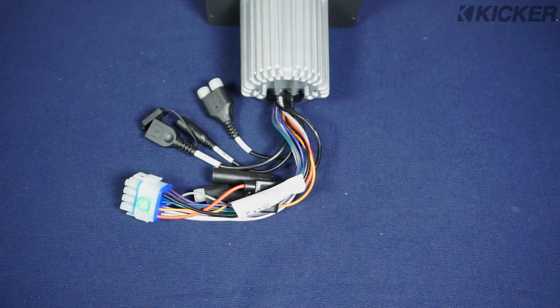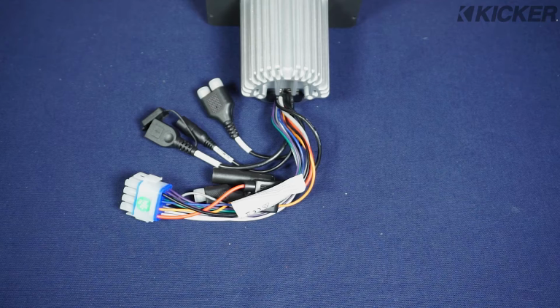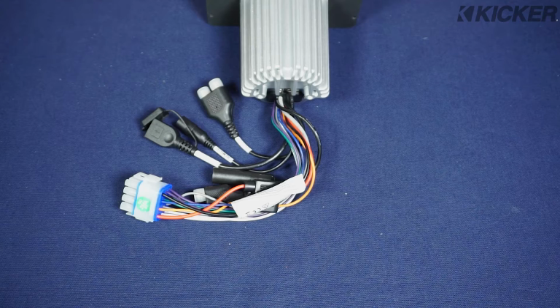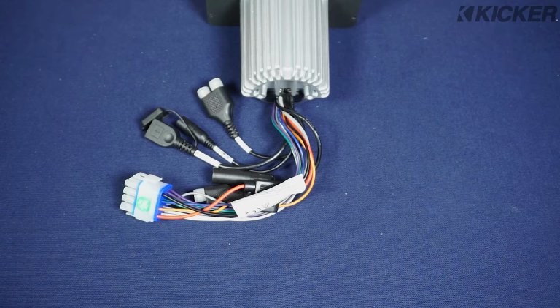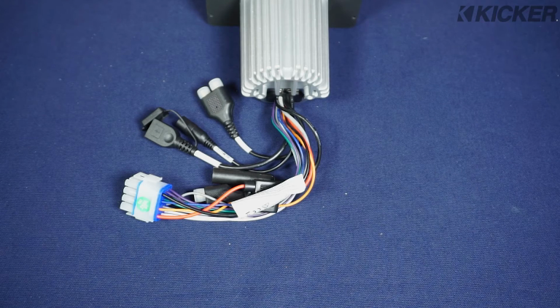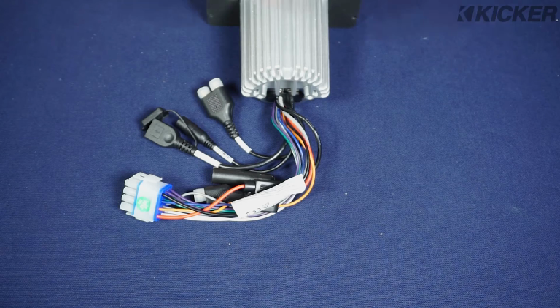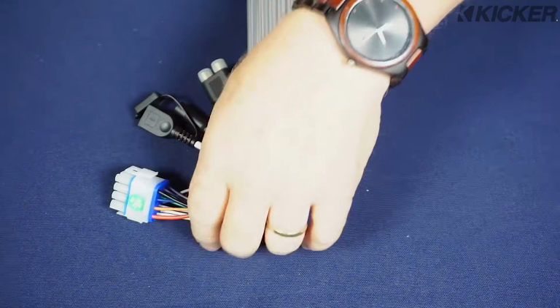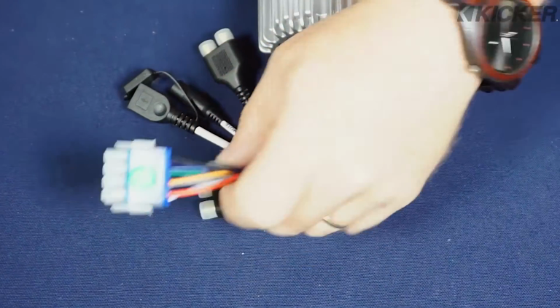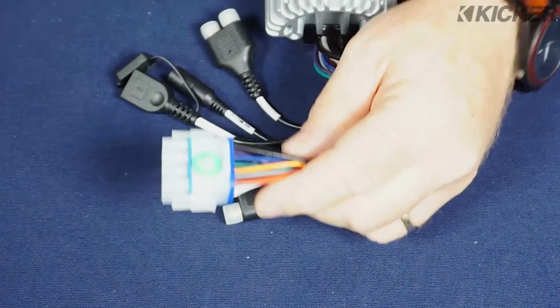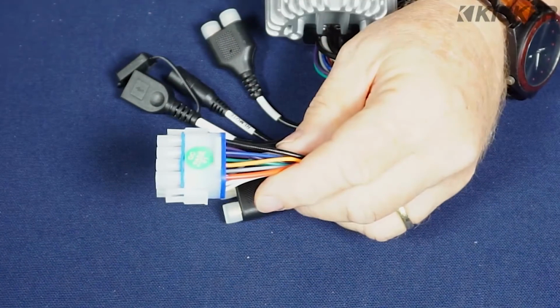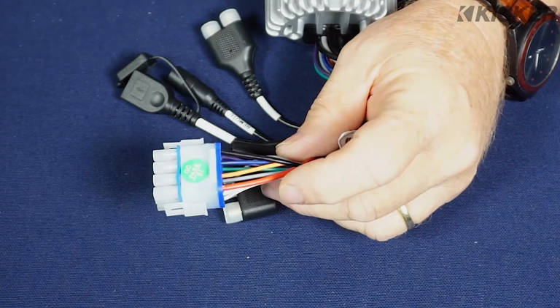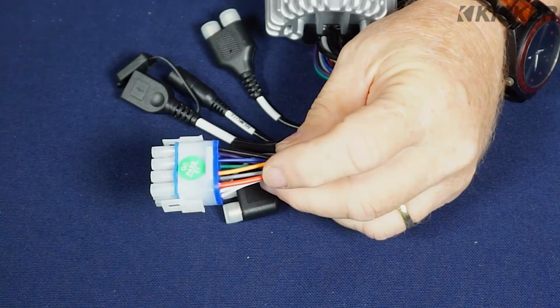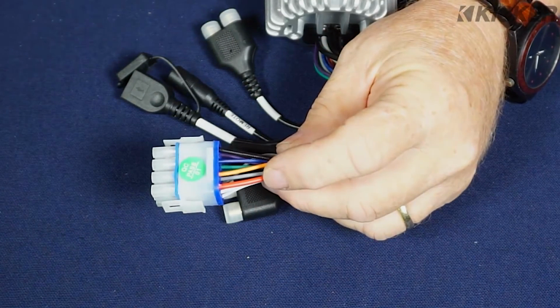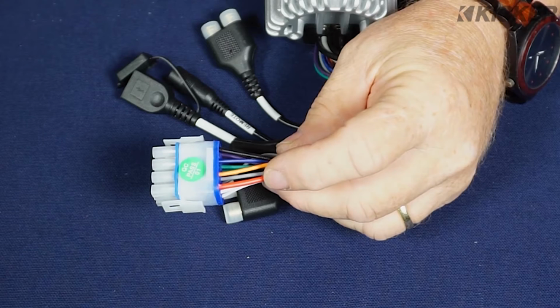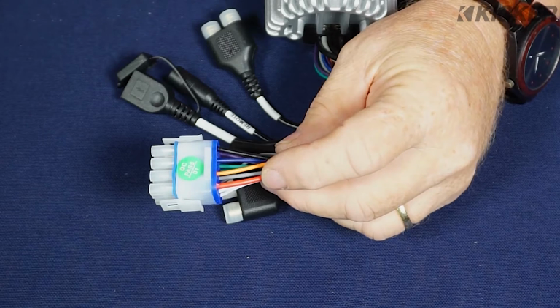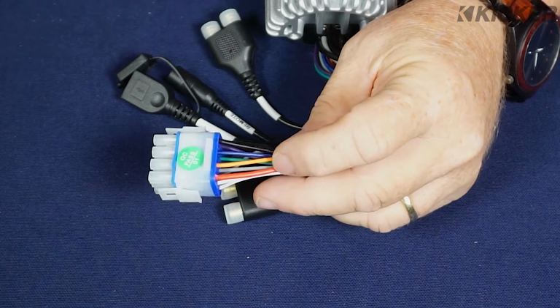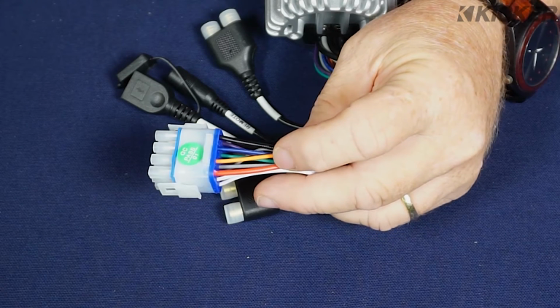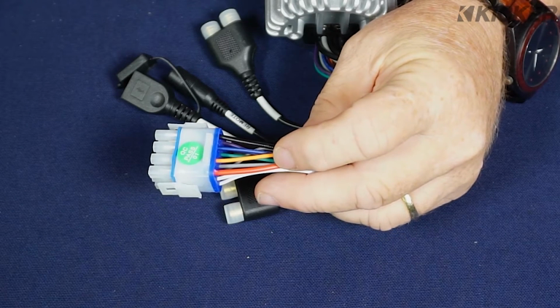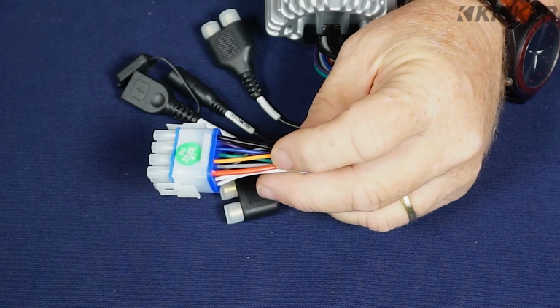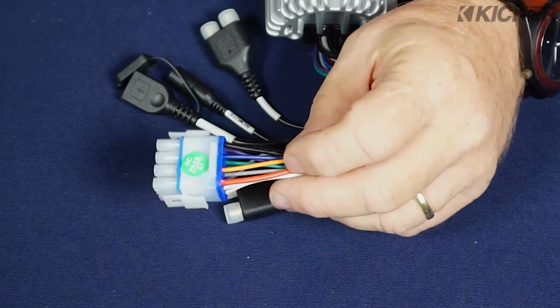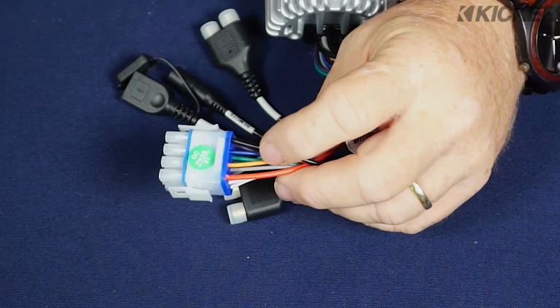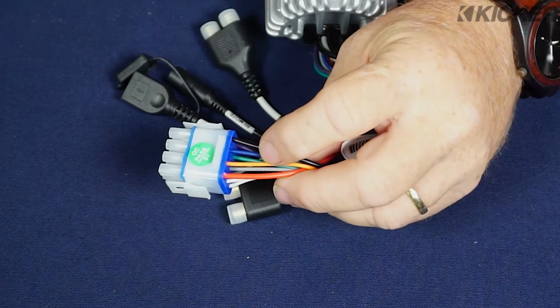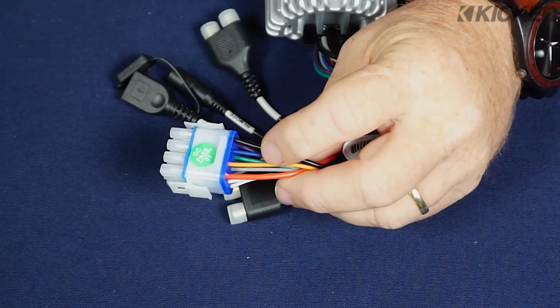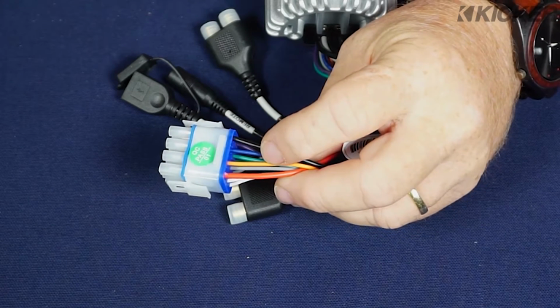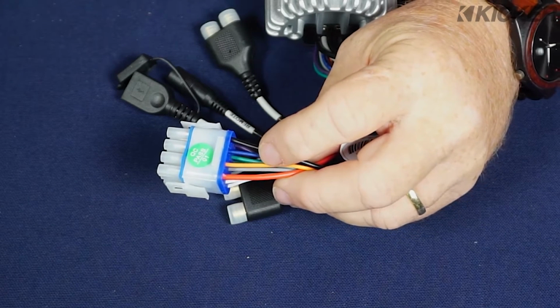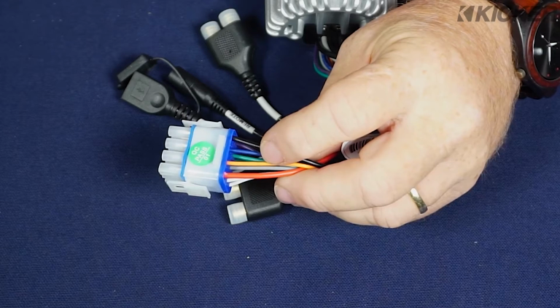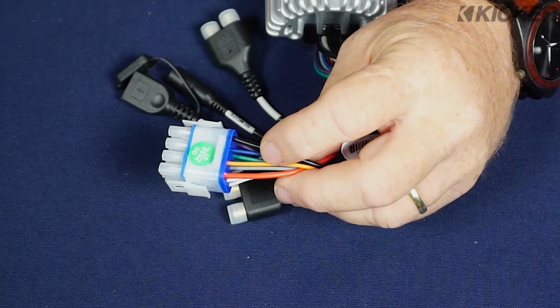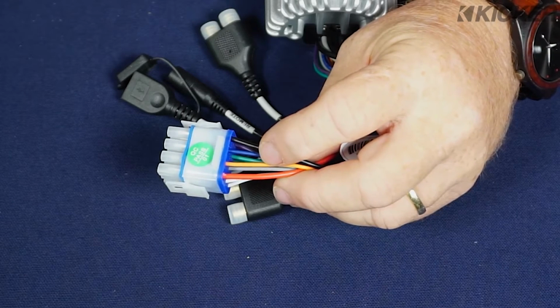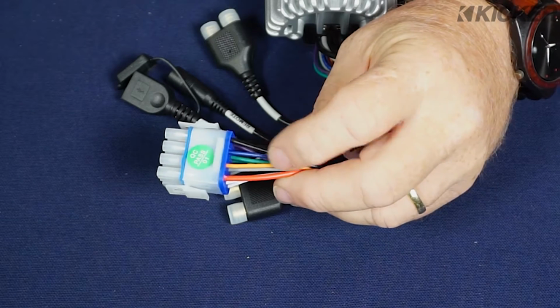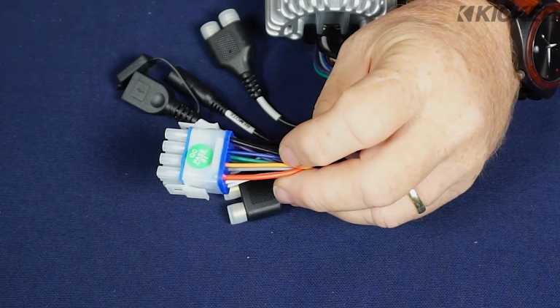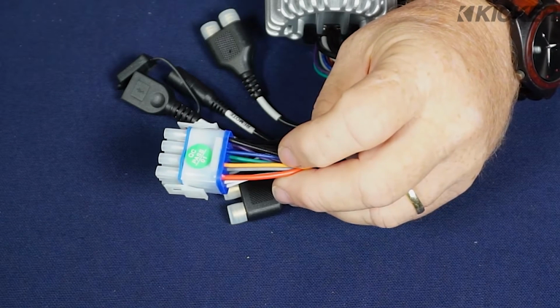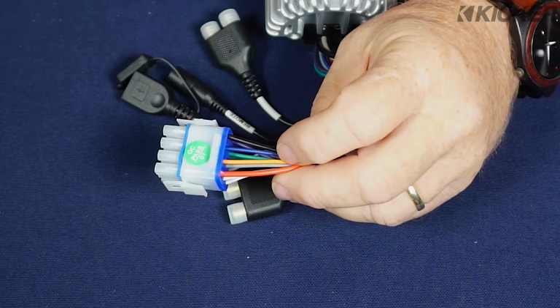Connecting your KMC3 is very simple. You have your main power harness which features a red 12-volt switched wire, an orange illumination input, a blue switched output to trigger your amplifier to turn on and off, and of course the ground wire.